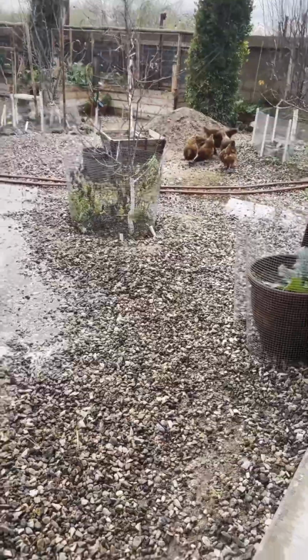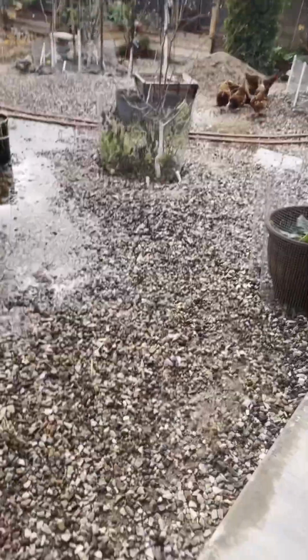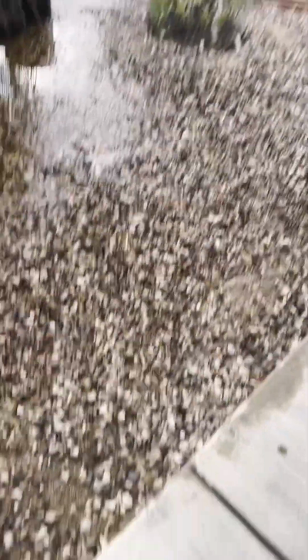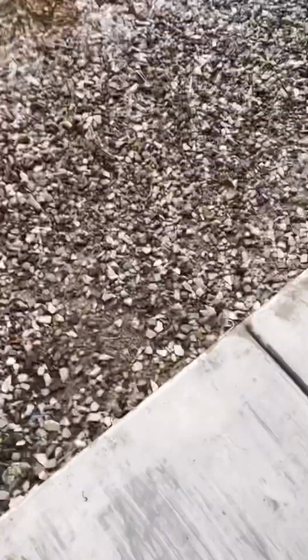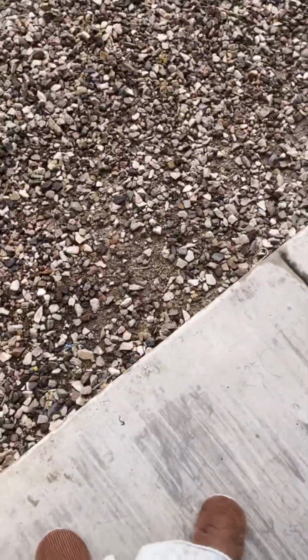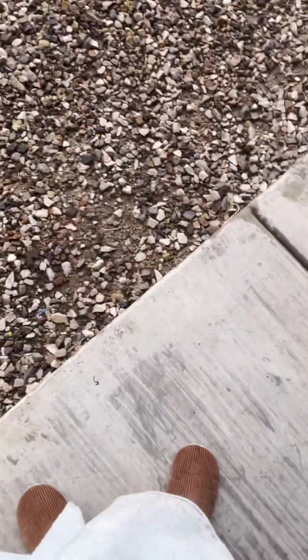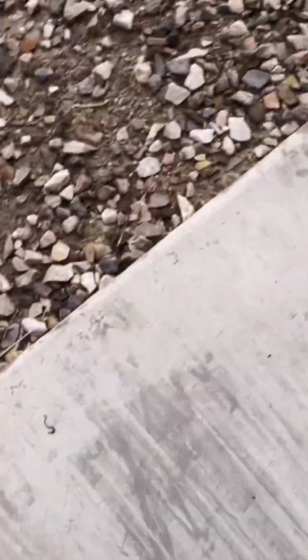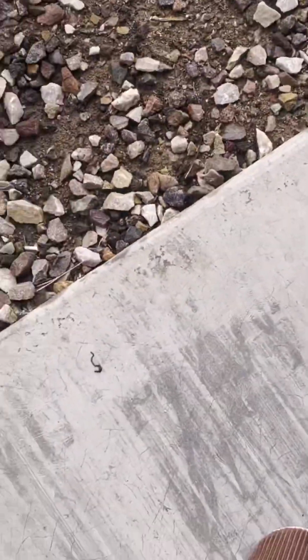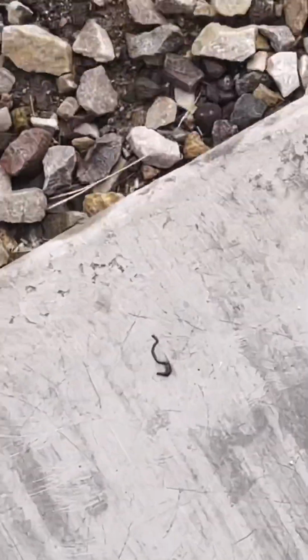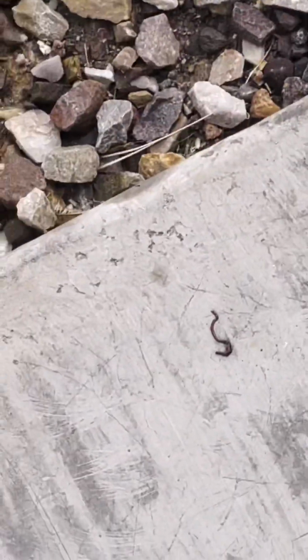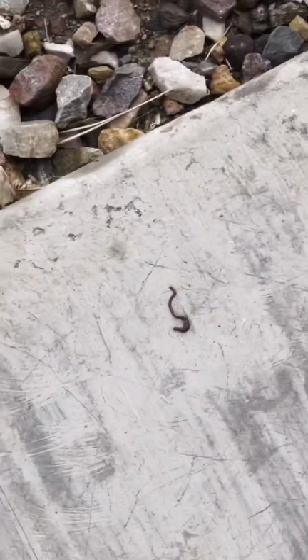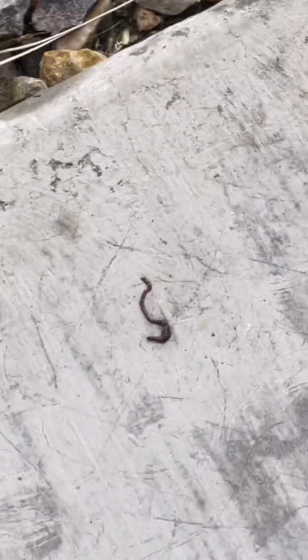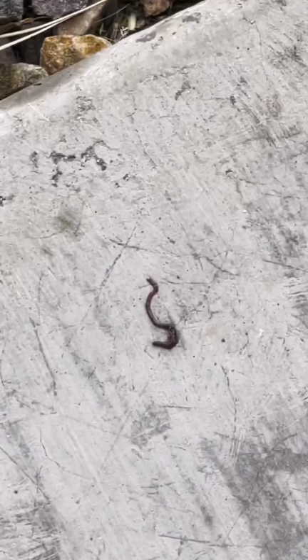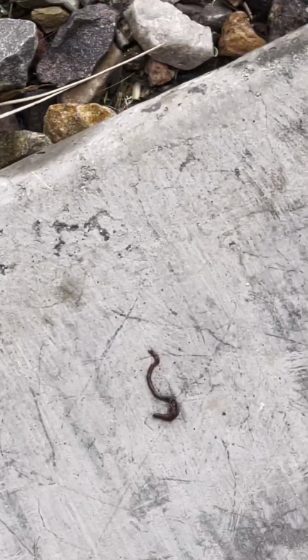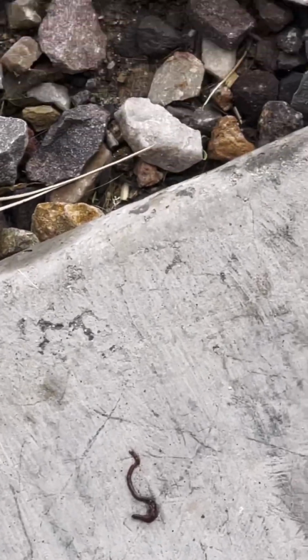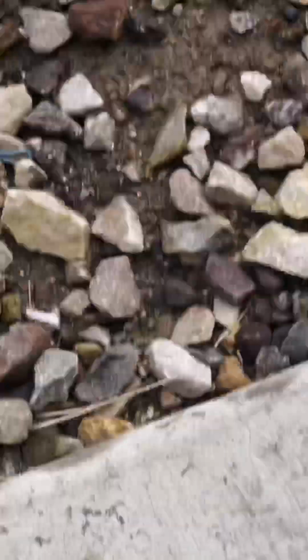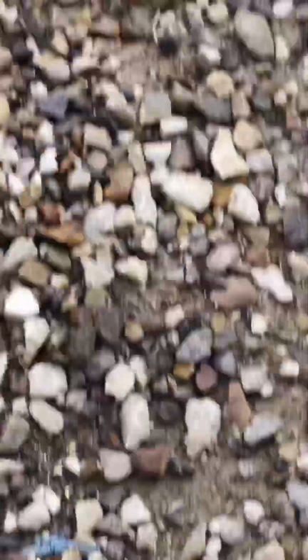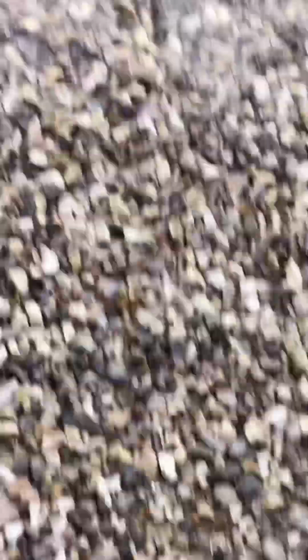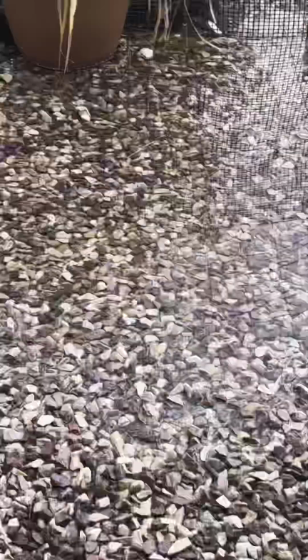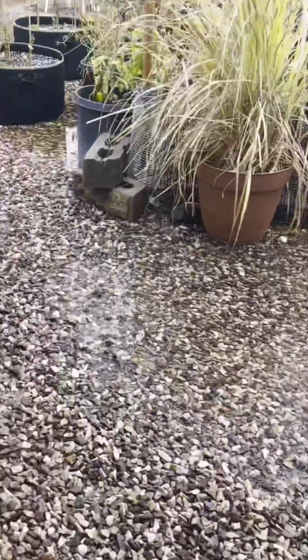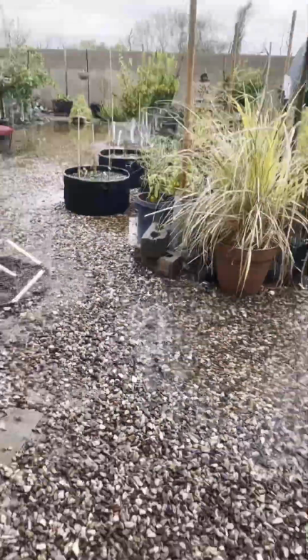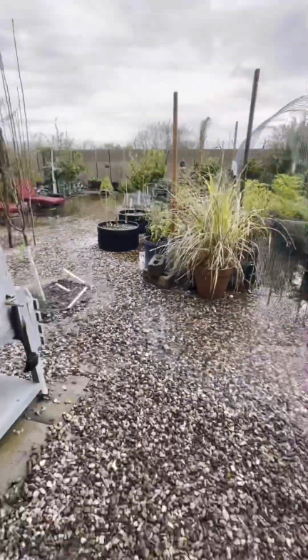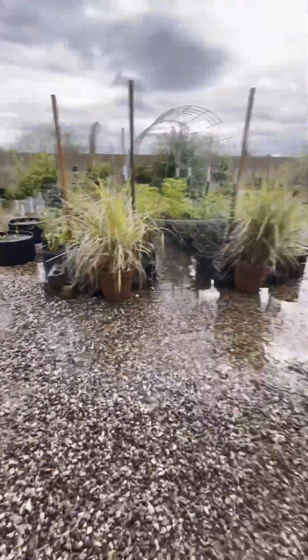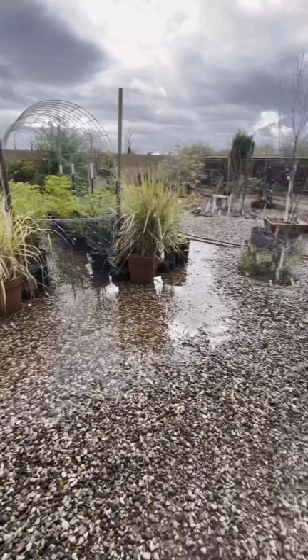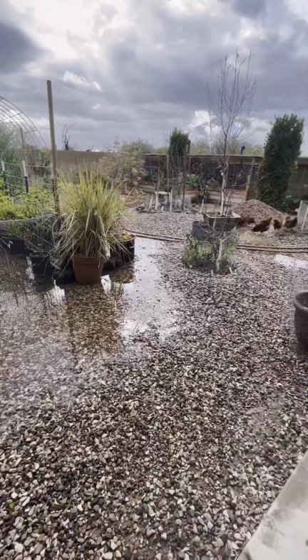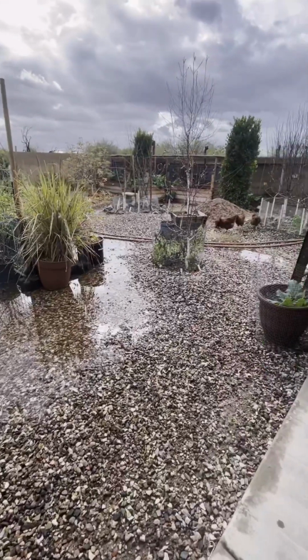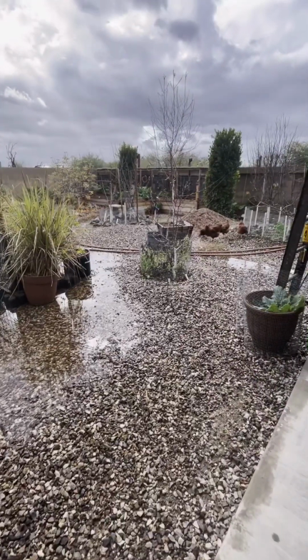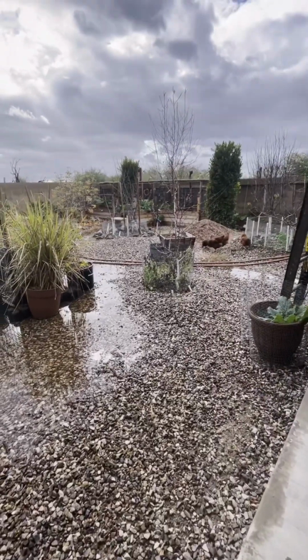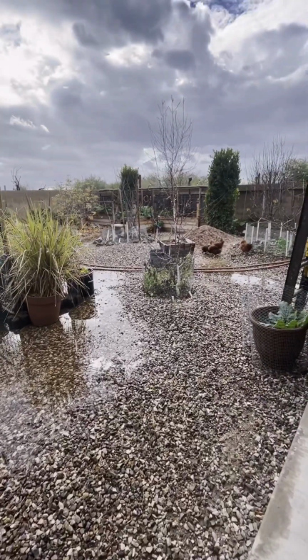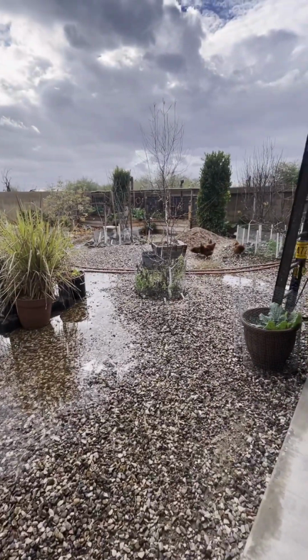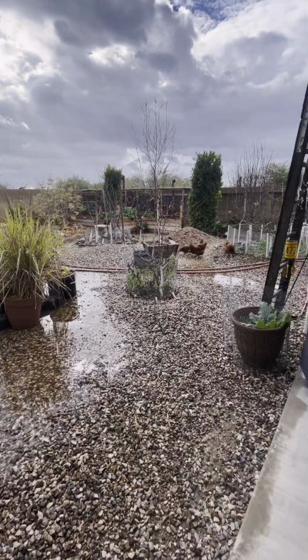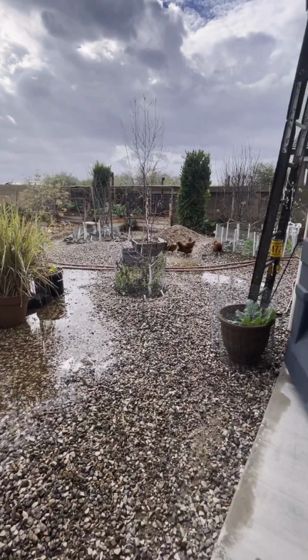All these worms are a very good sign — that means we've got good worms in the garden, and good worms means good soil.